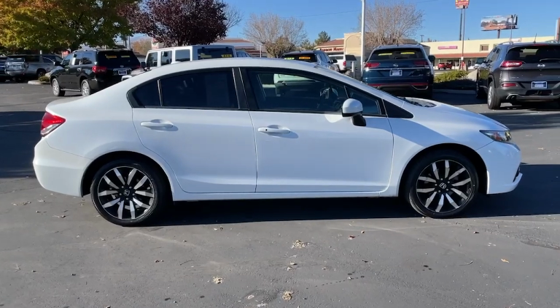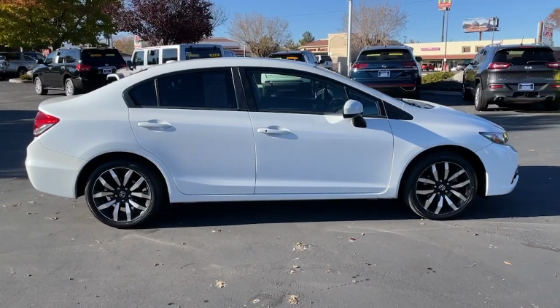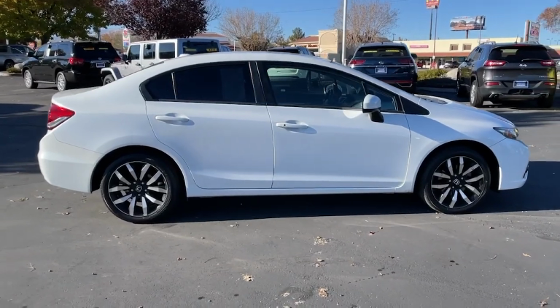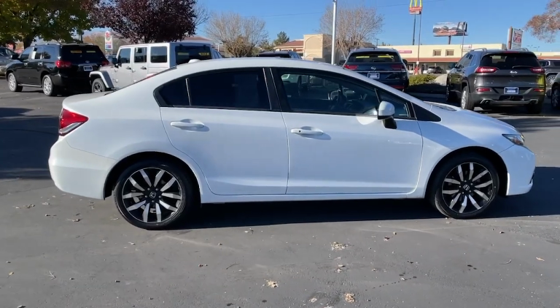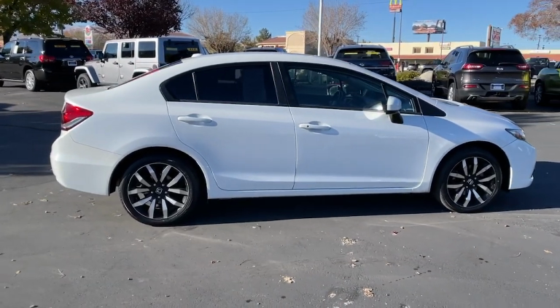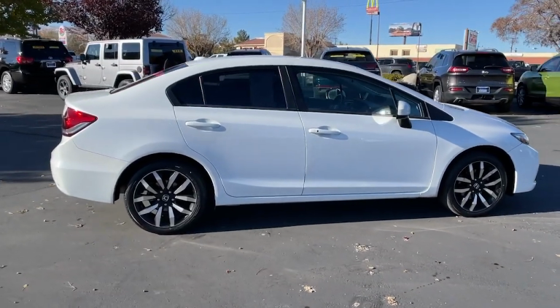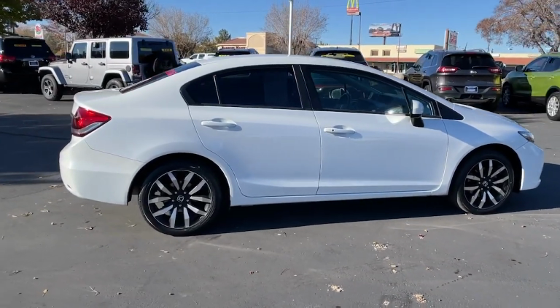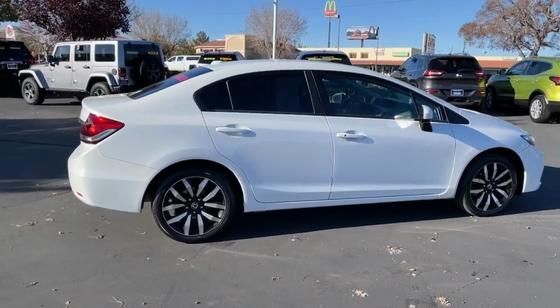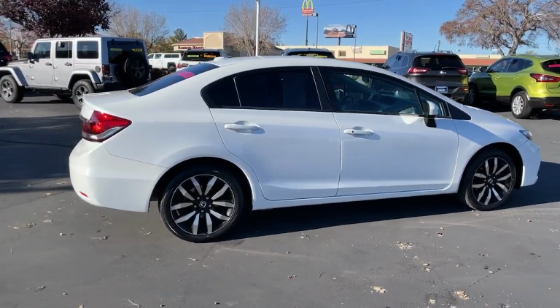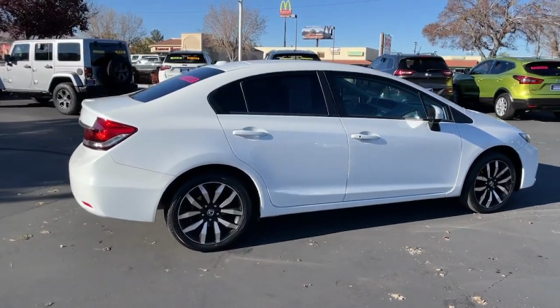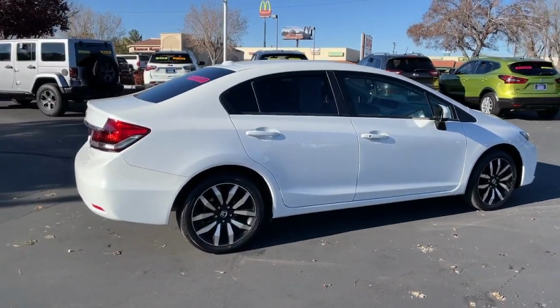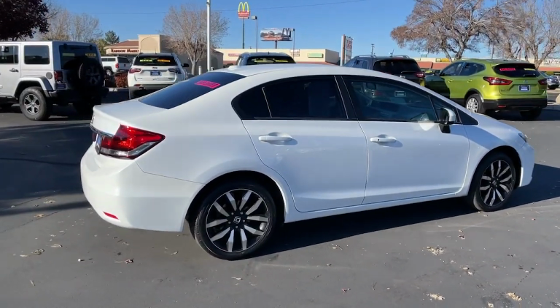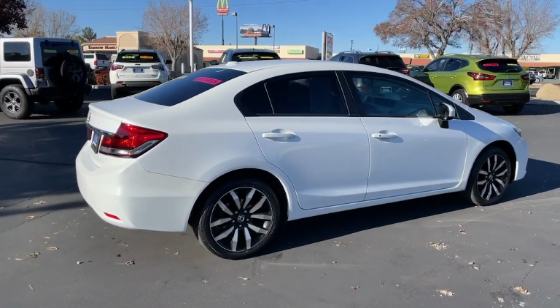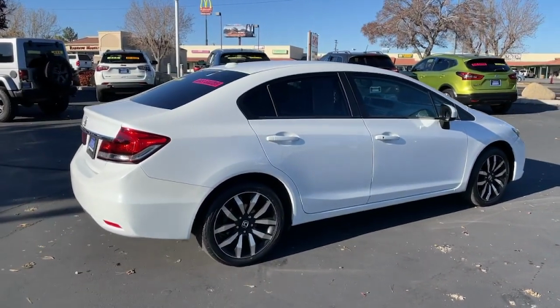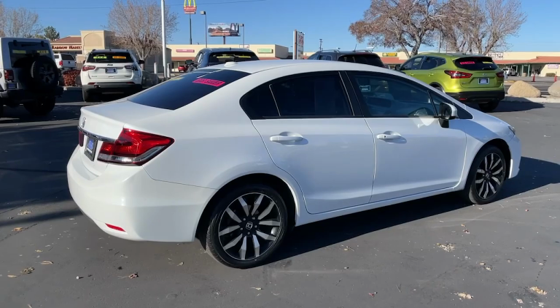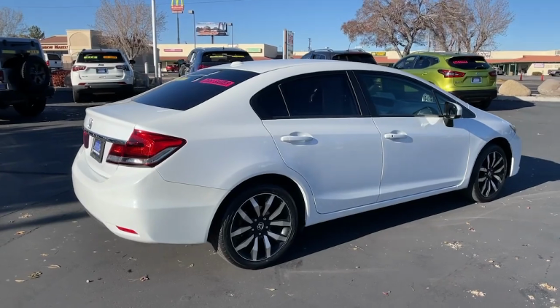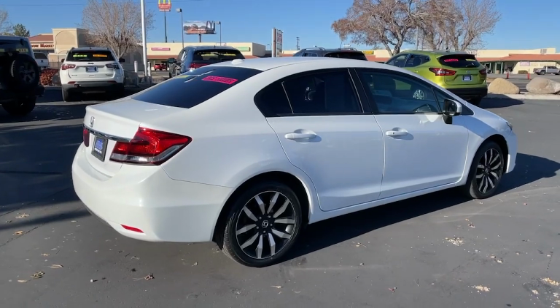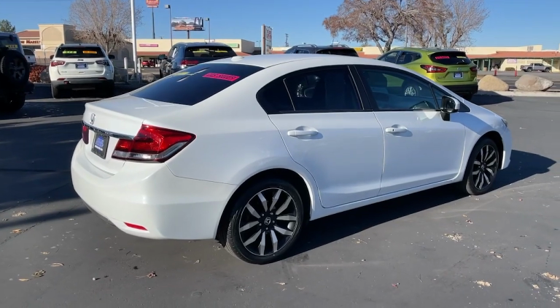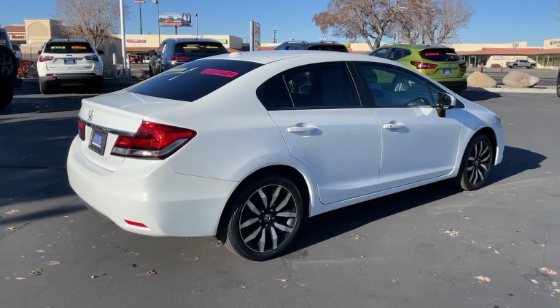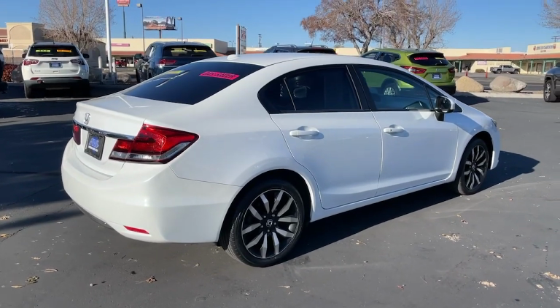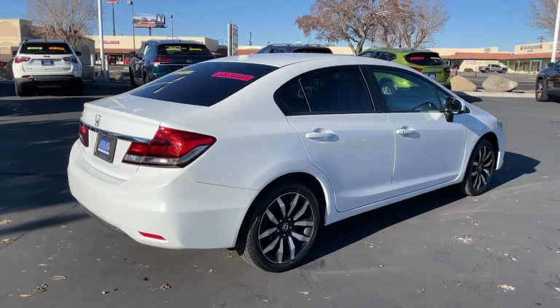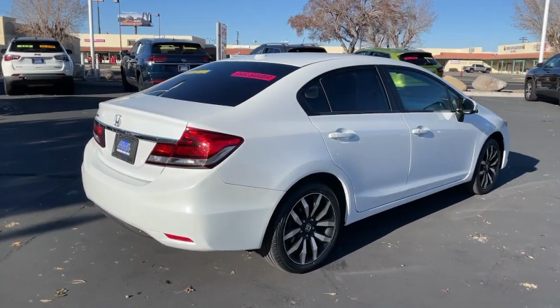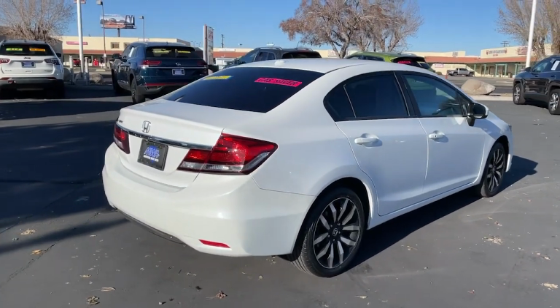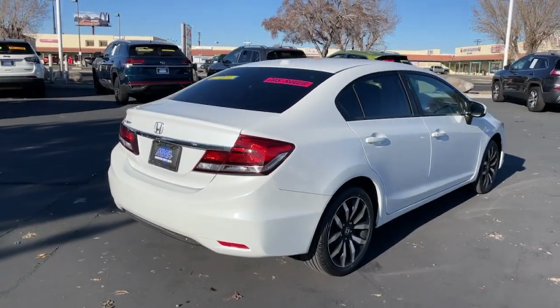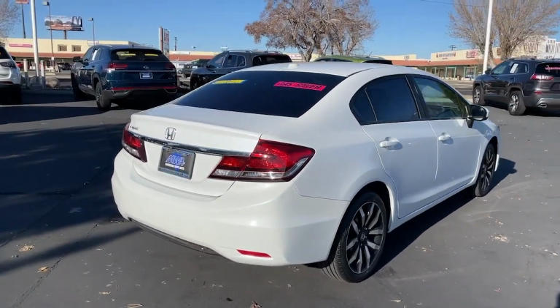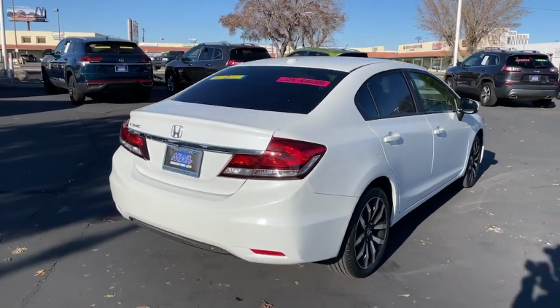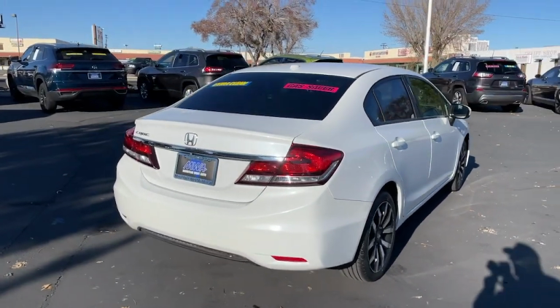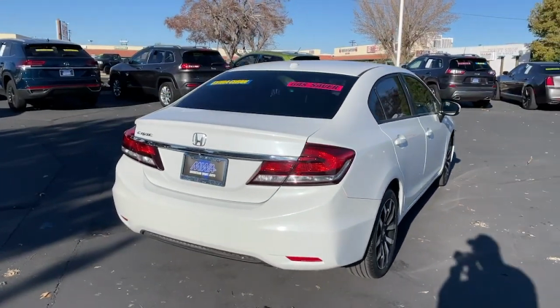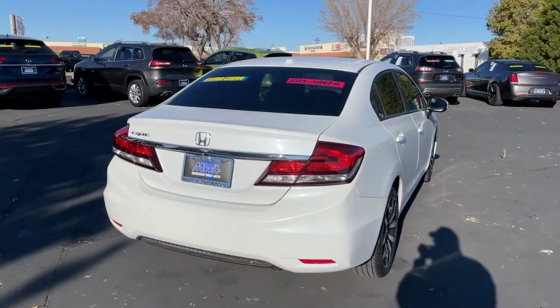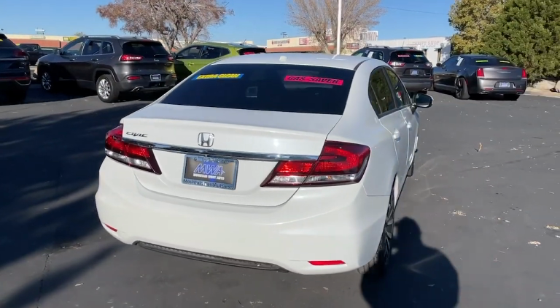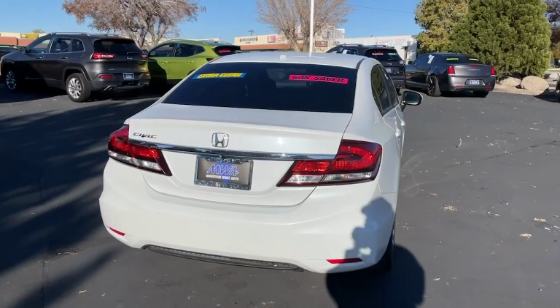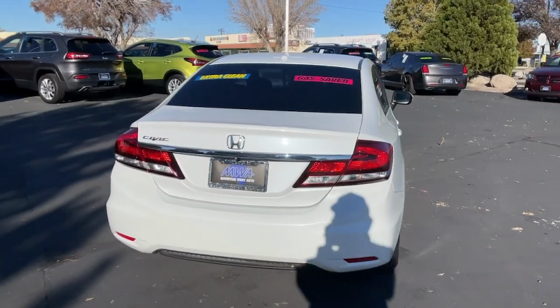You'll look smart and sporty in the Civic Sedan. It packs sophisticated style, impressive fuel efficiency, powerful performance, and advanced safety and connectivity technology.